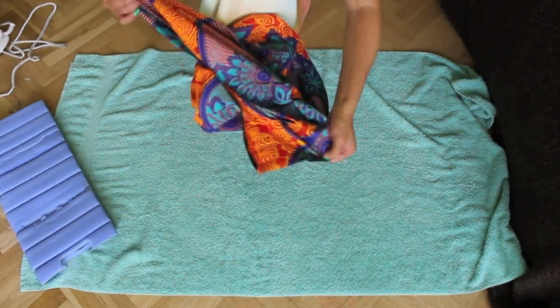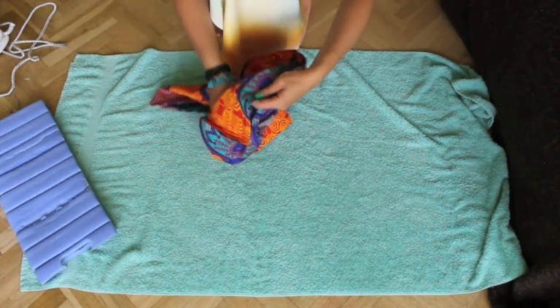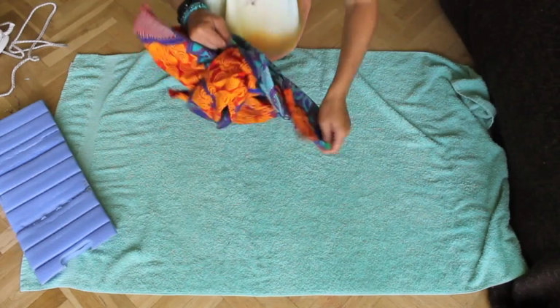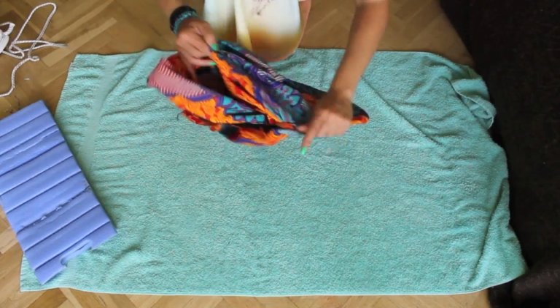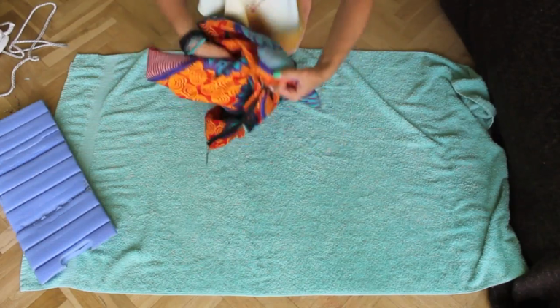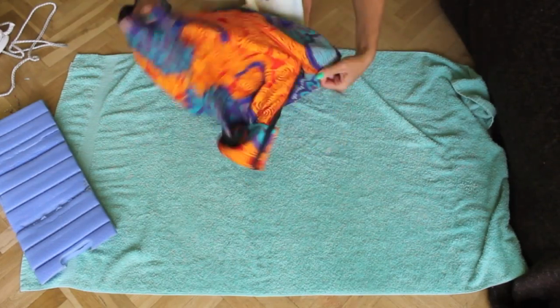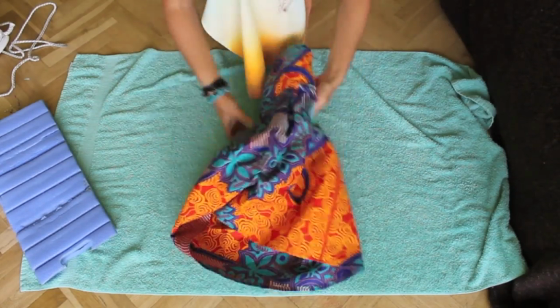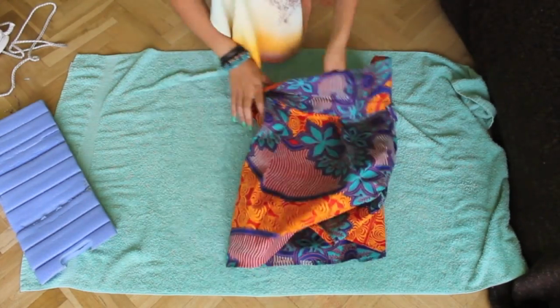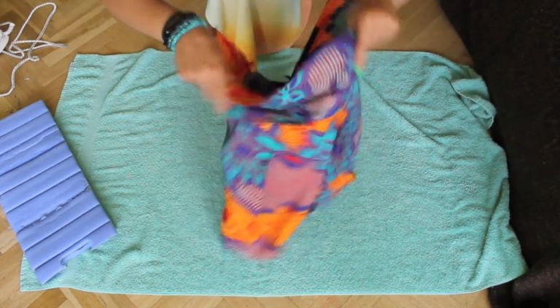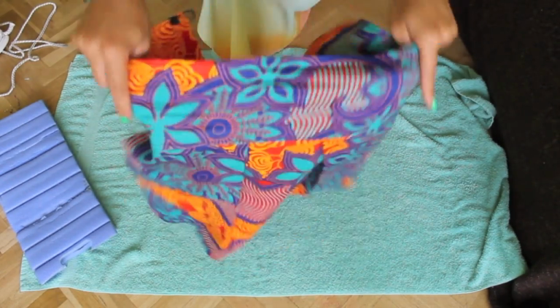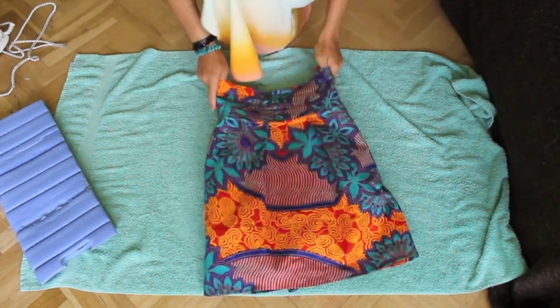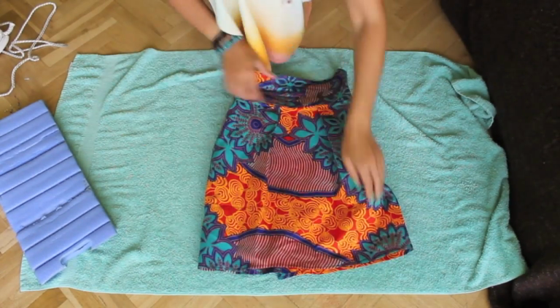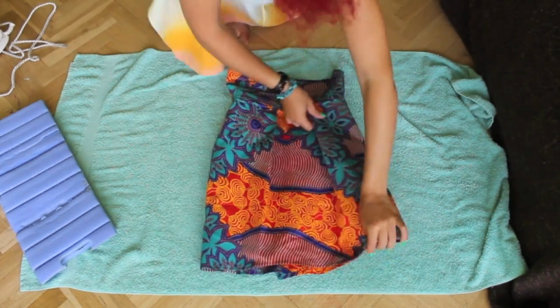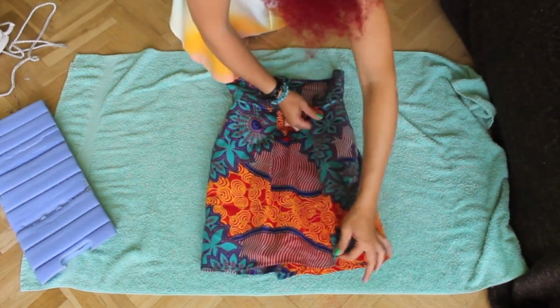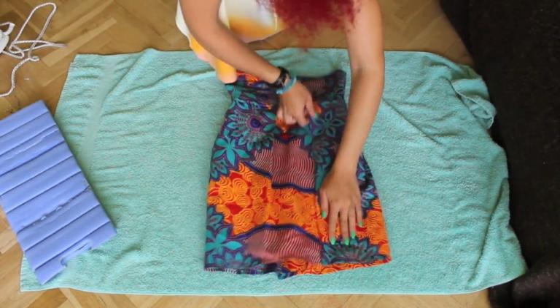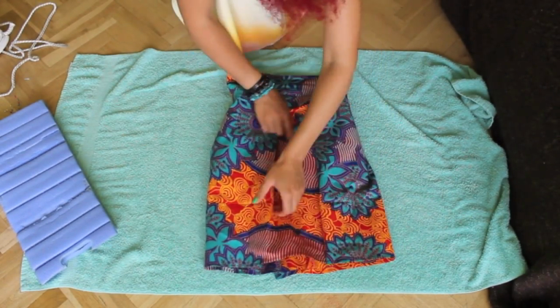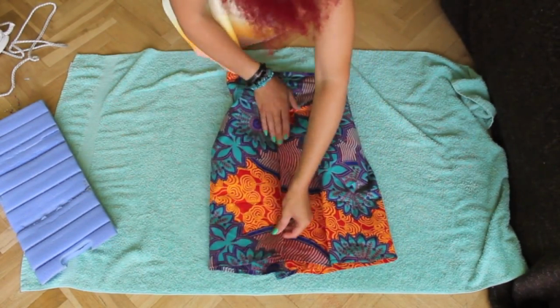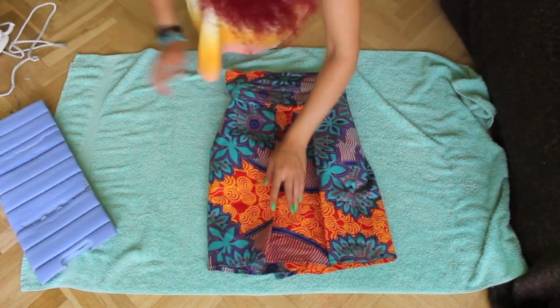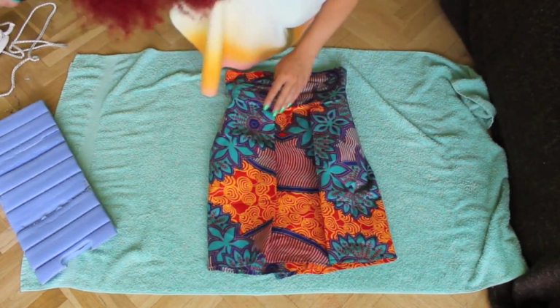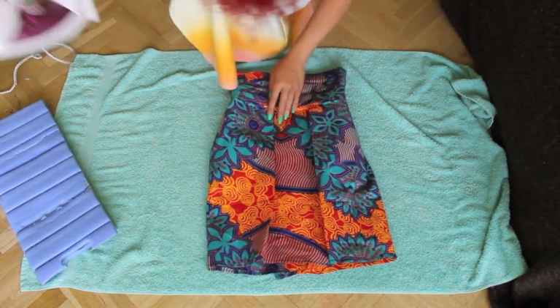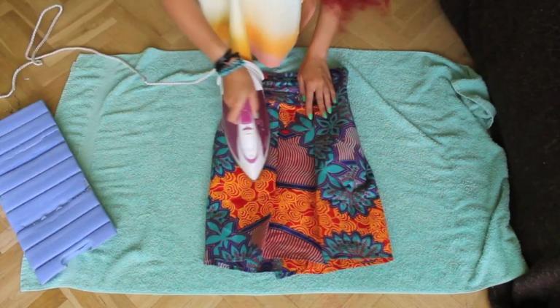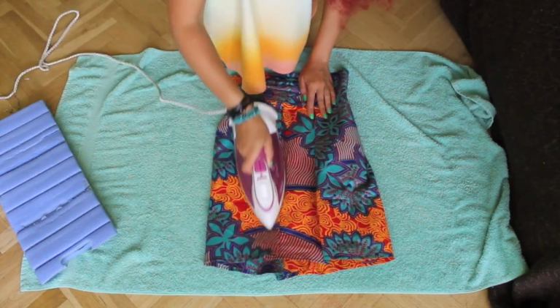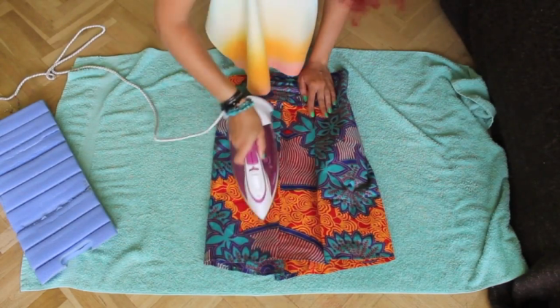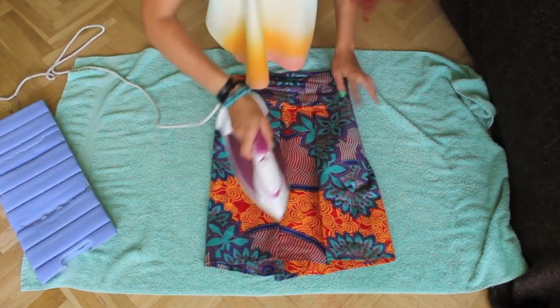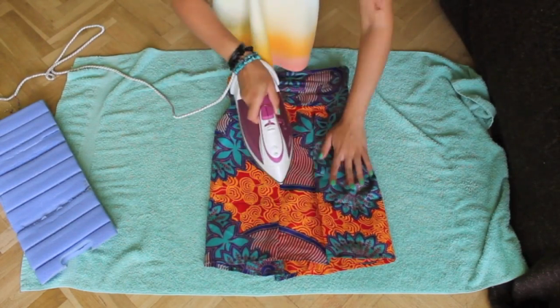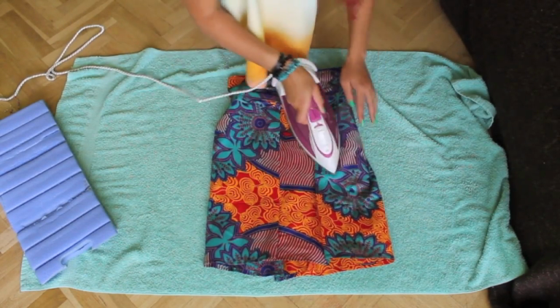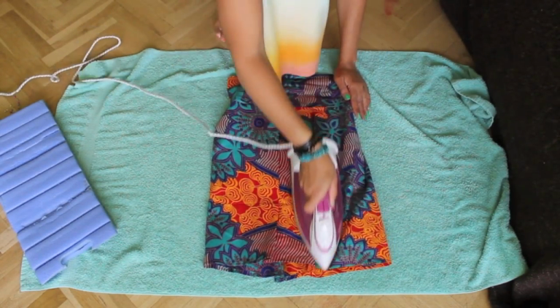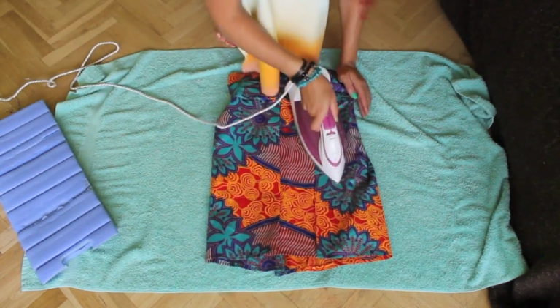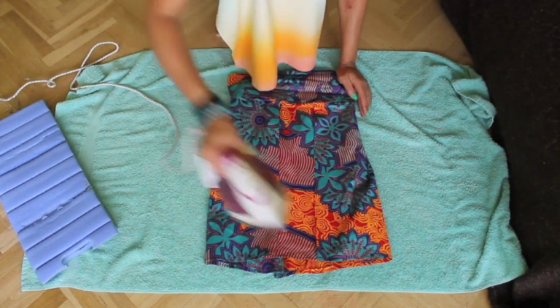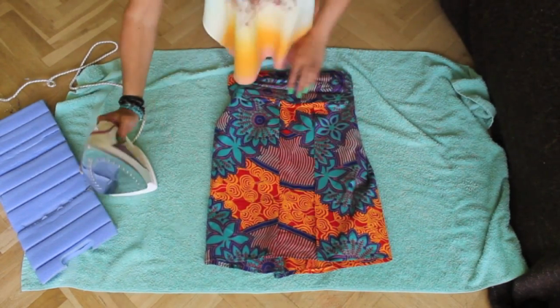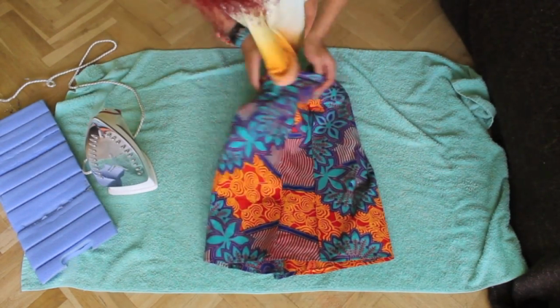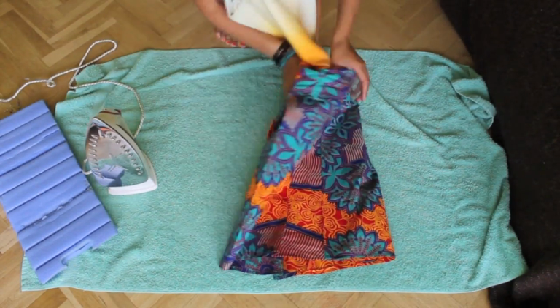Now it's time to turn the skirt to the right side. Since the print of the fabric is very good, the back and the front look the same. Now that it's at the front, I just press it a little bit again and then it's ready to wear.